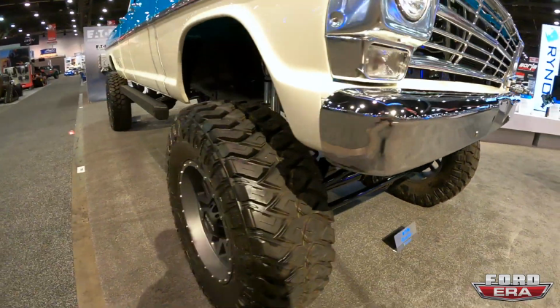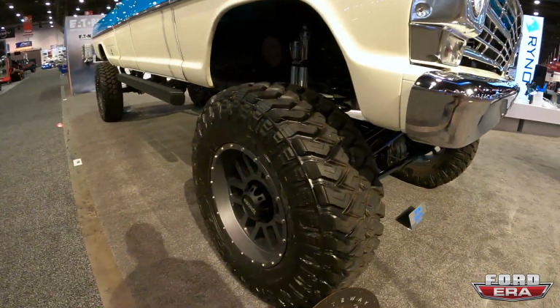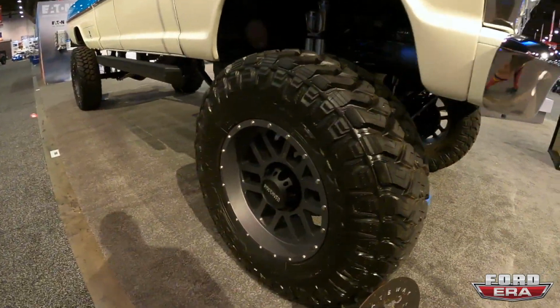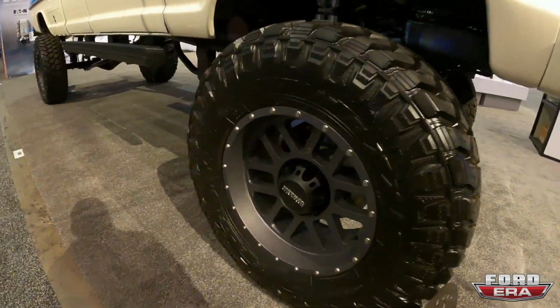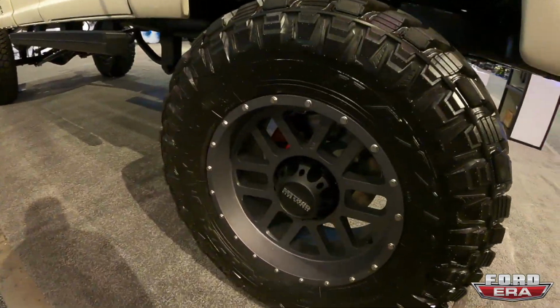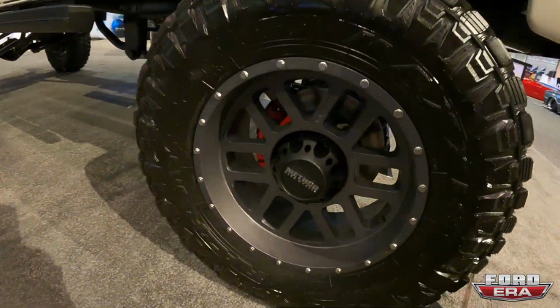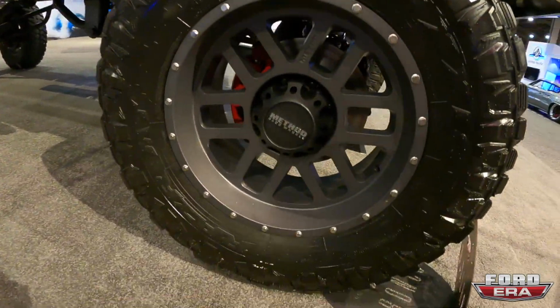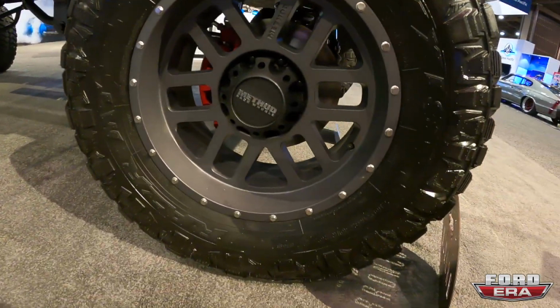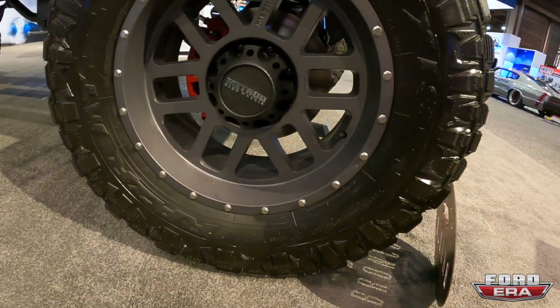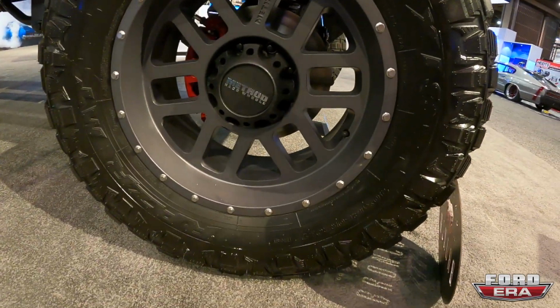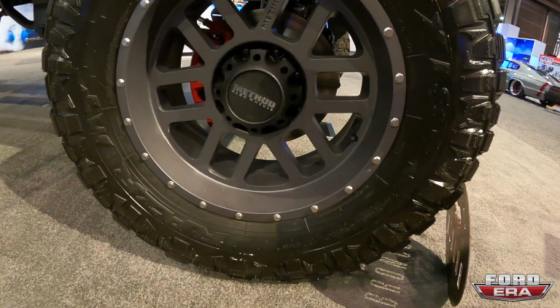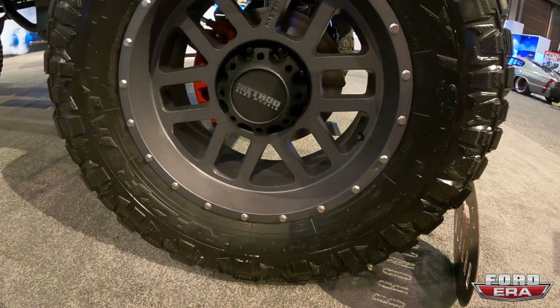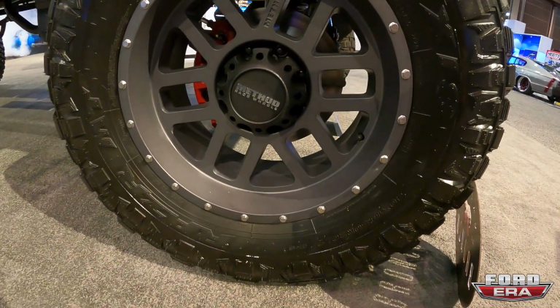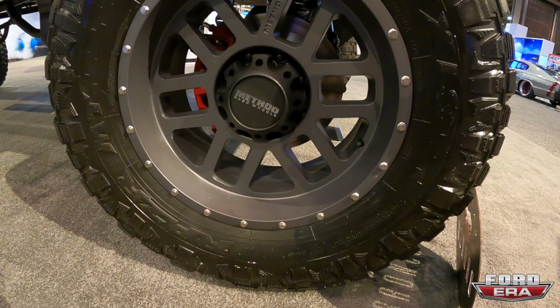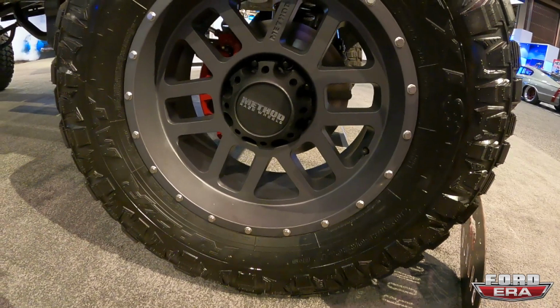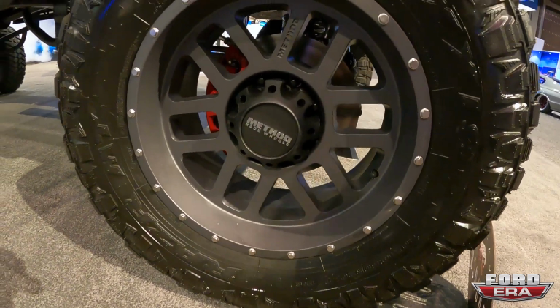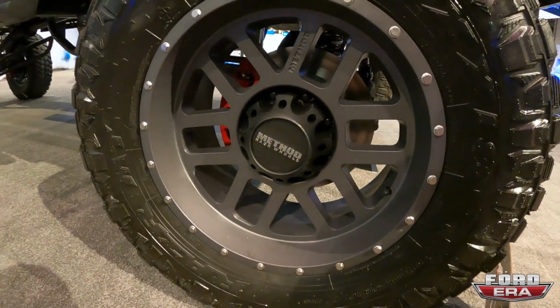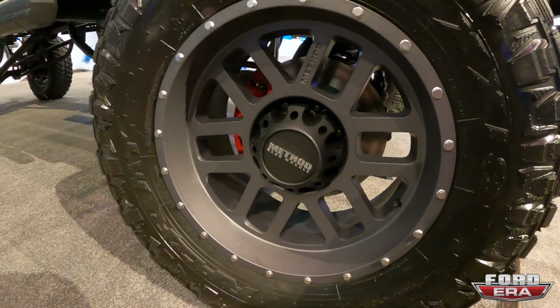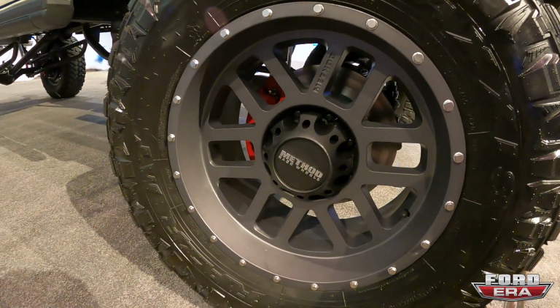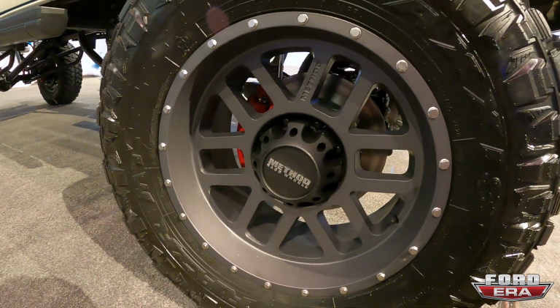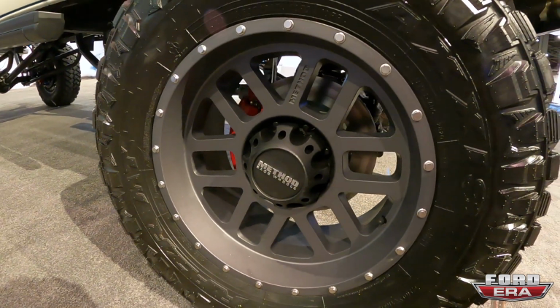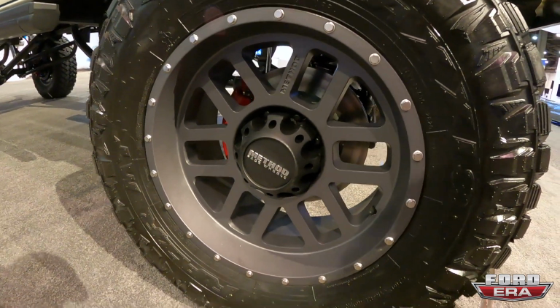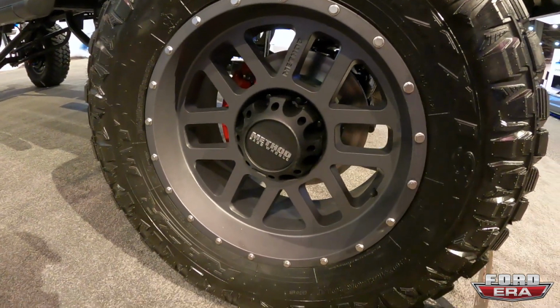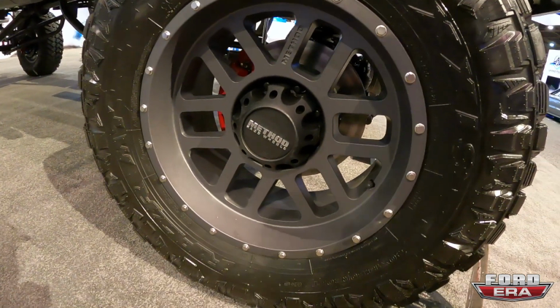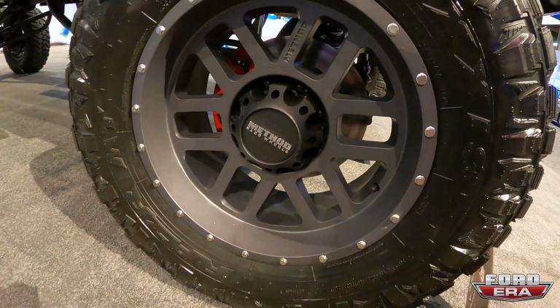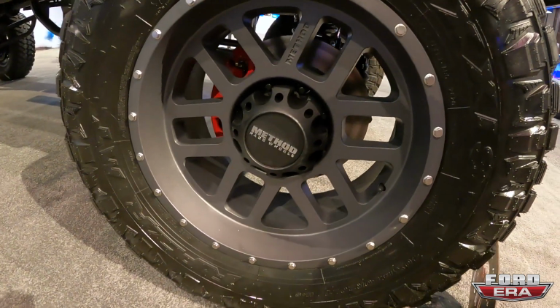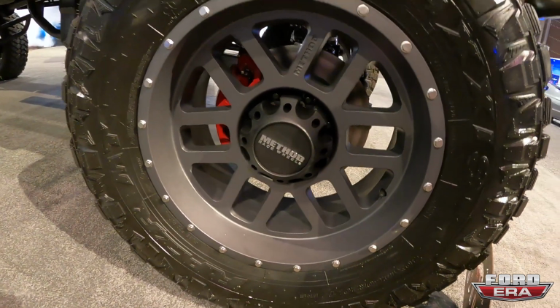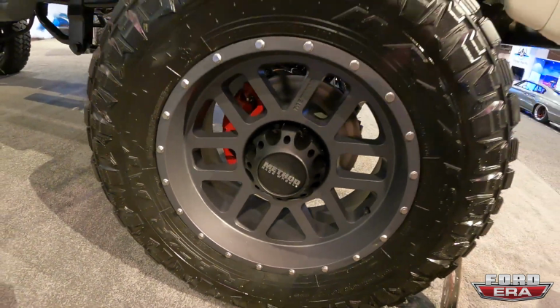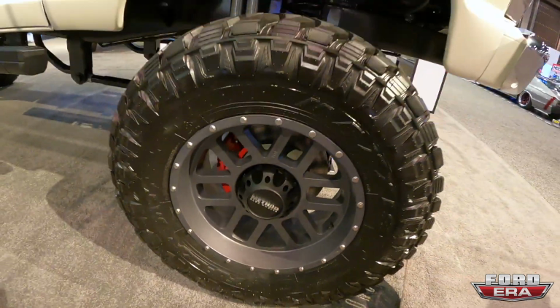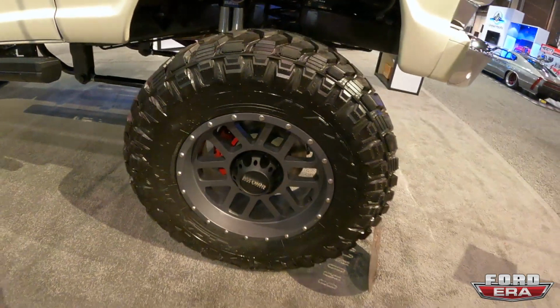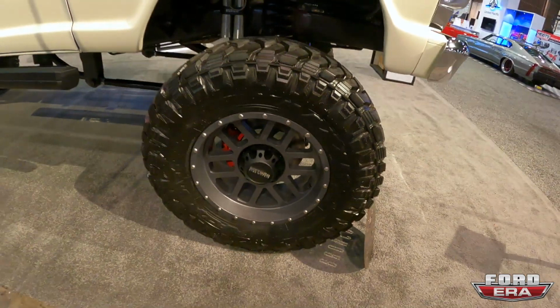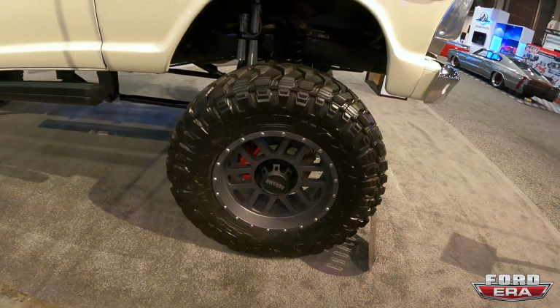We've got — I would assume these are 20s. Let me check. 40-13.50-20. Yep, so it's riding on 40s. Looking real good.